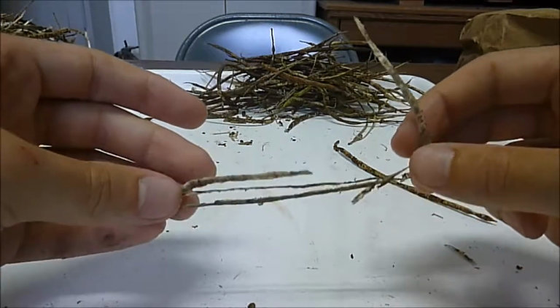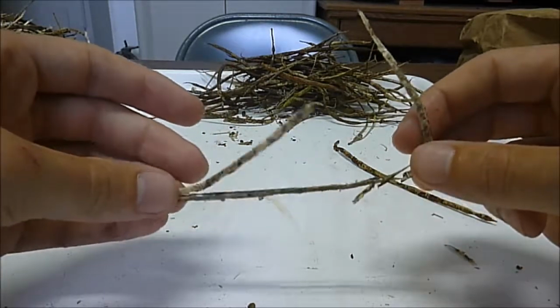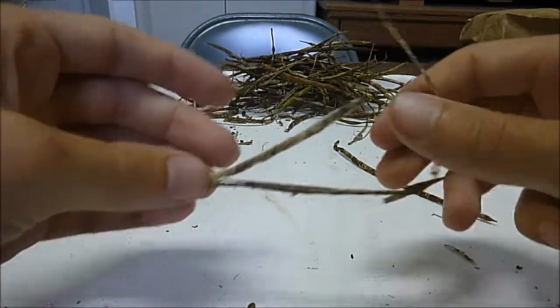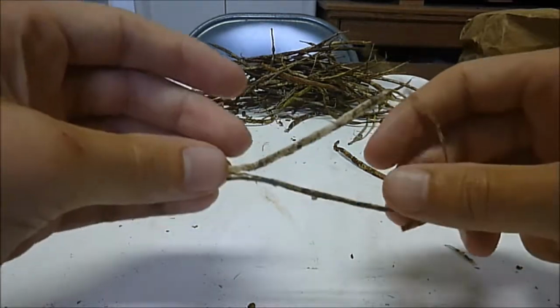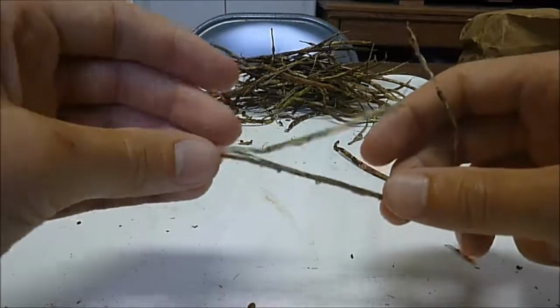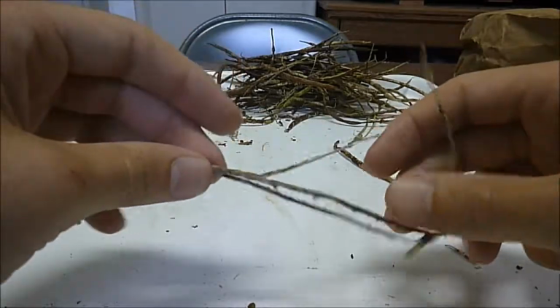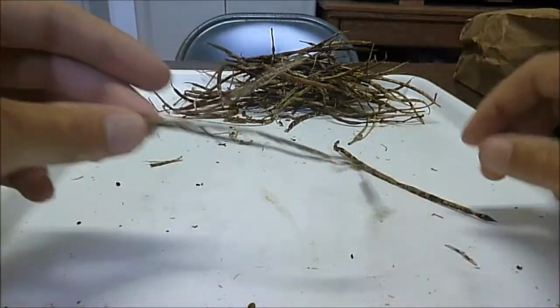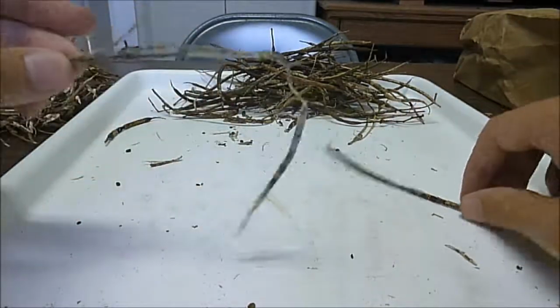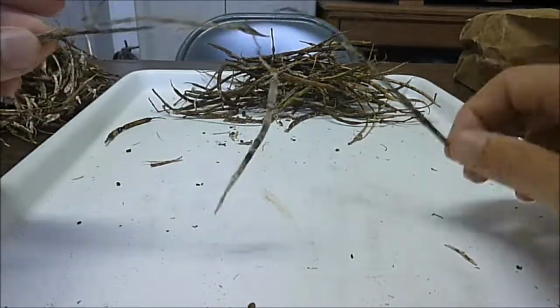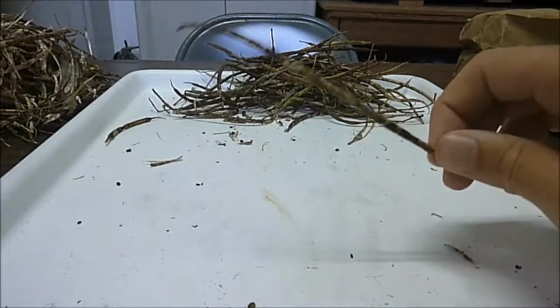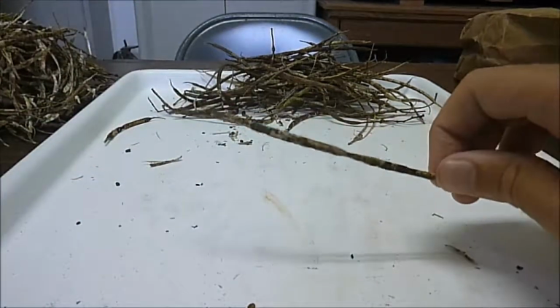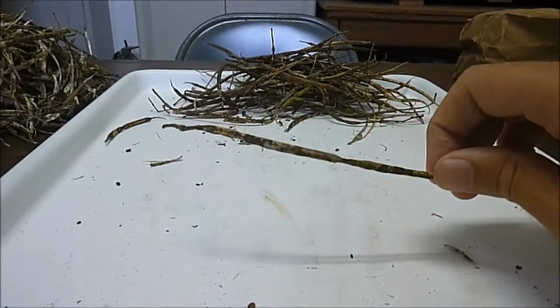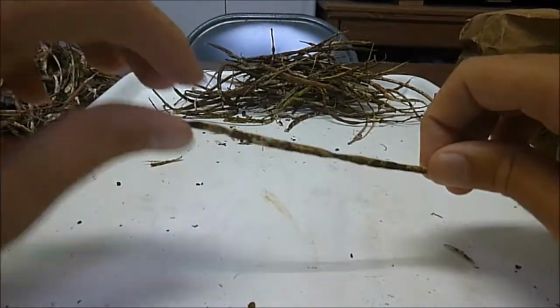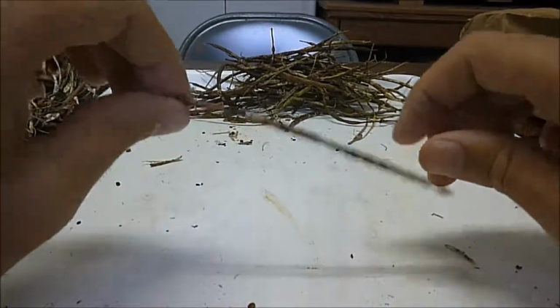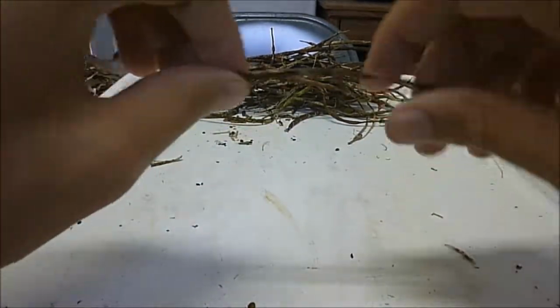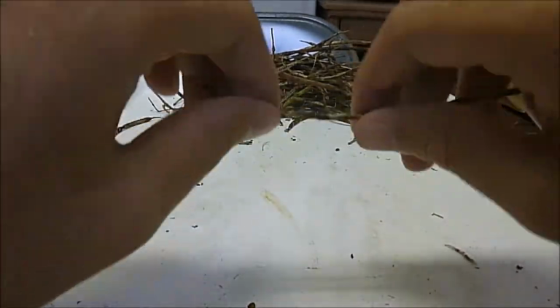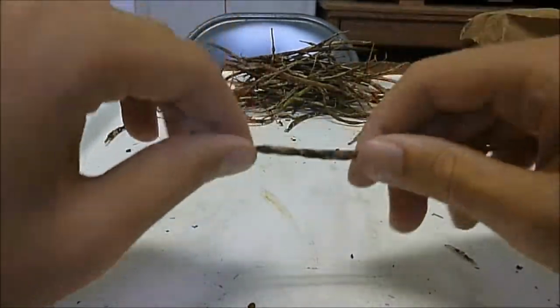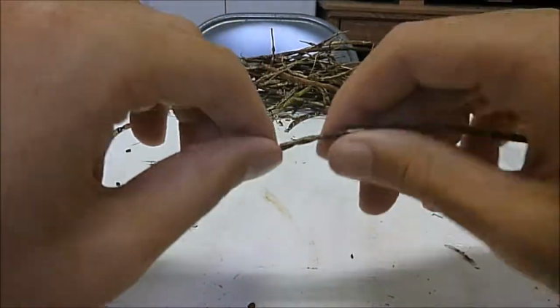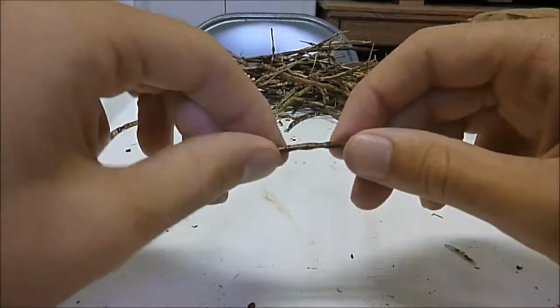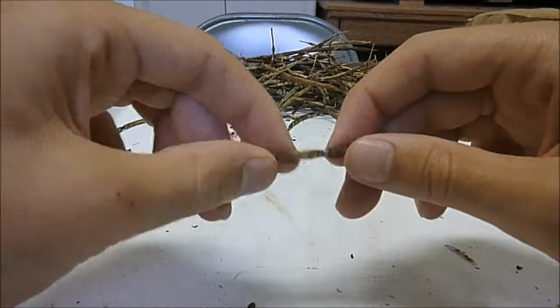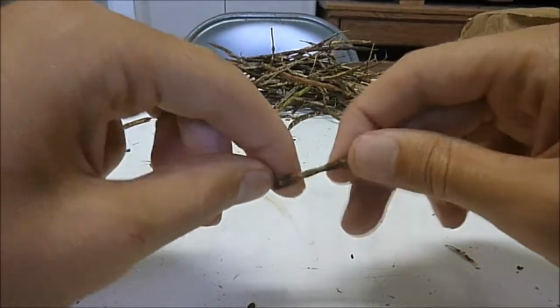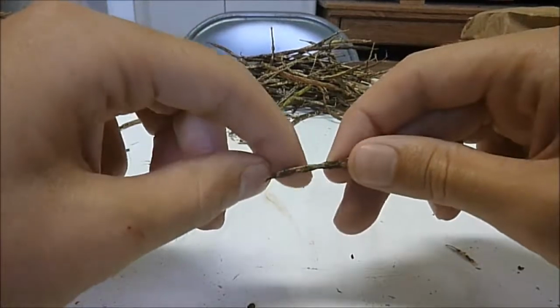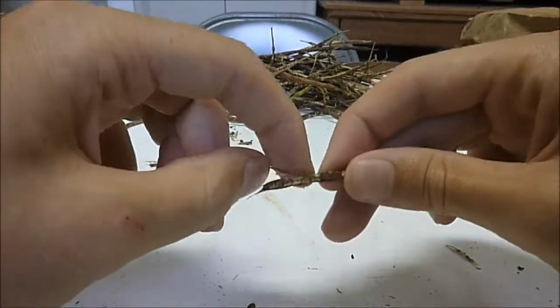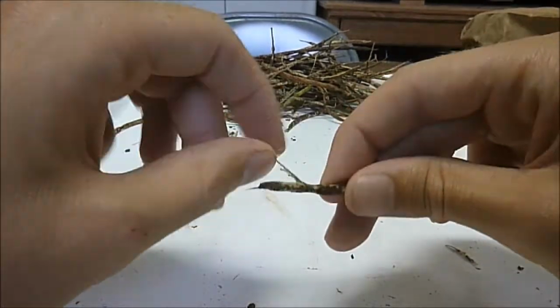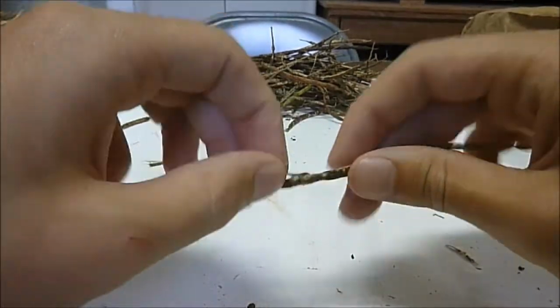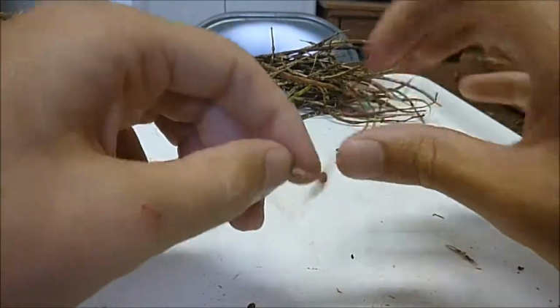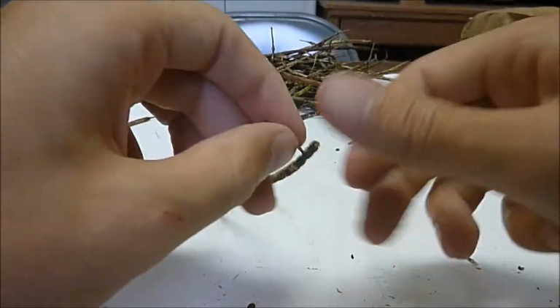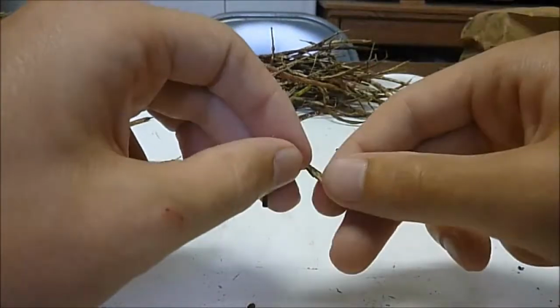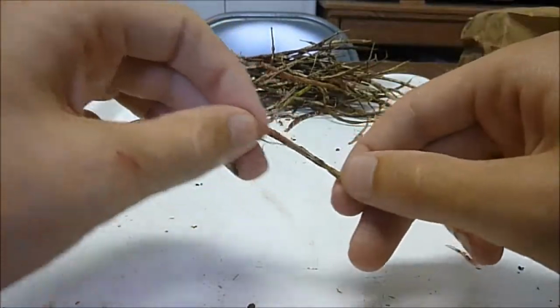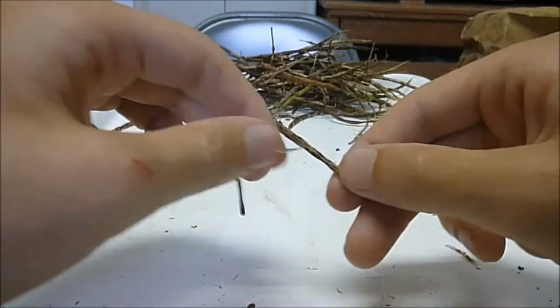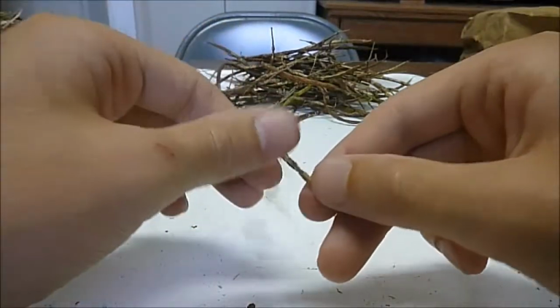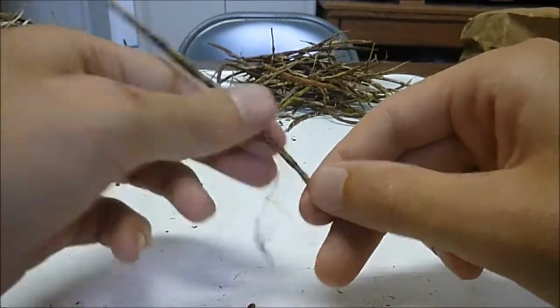So when they ripen, the legumes dry out and split along the seams, releasing the seeds.